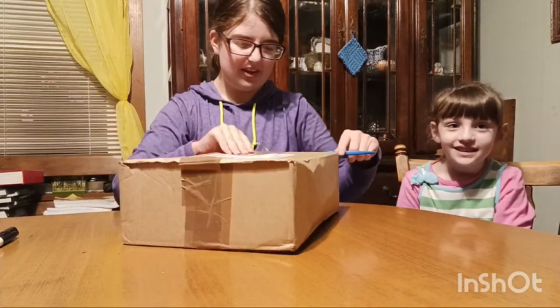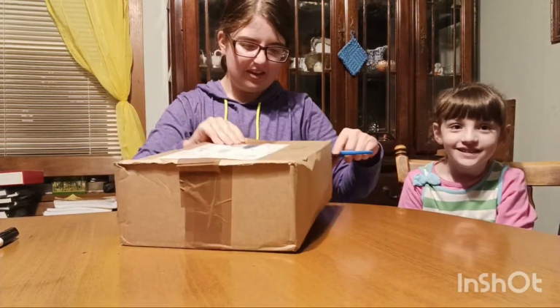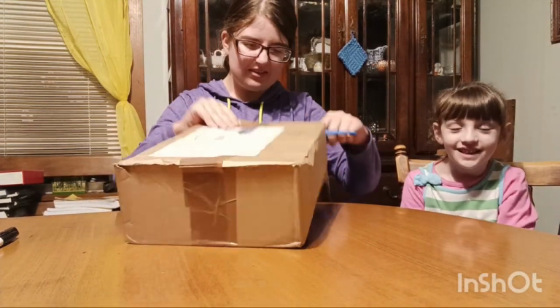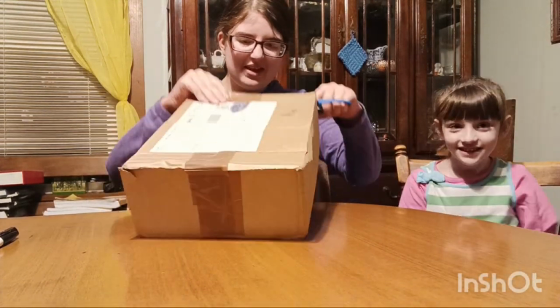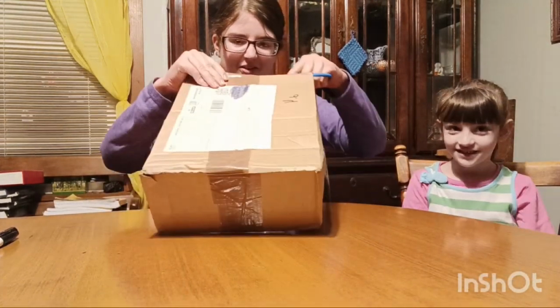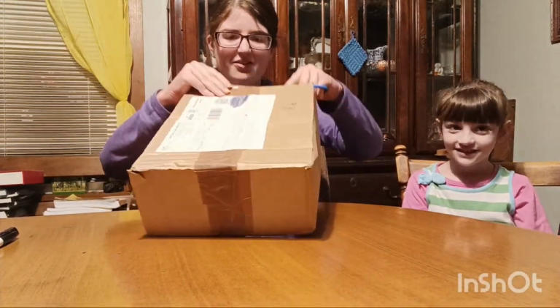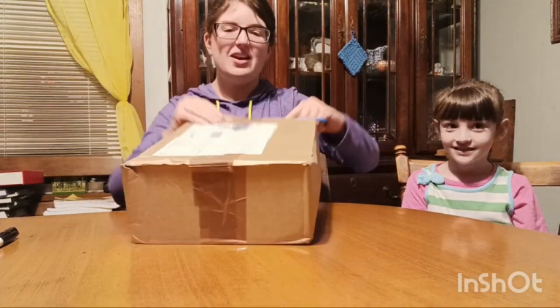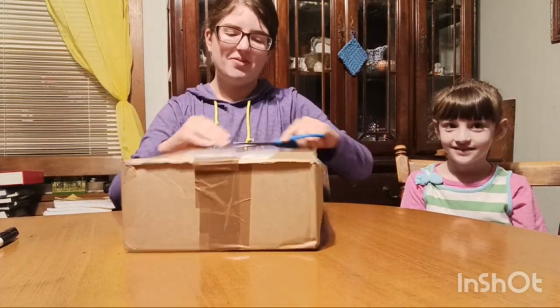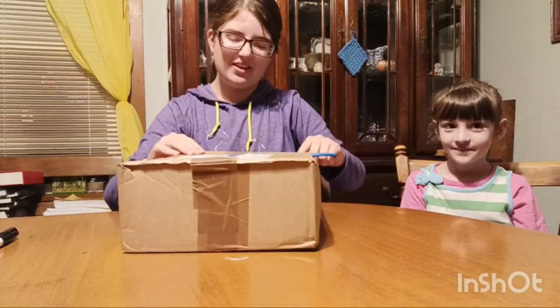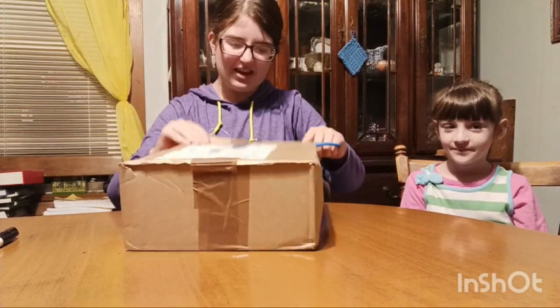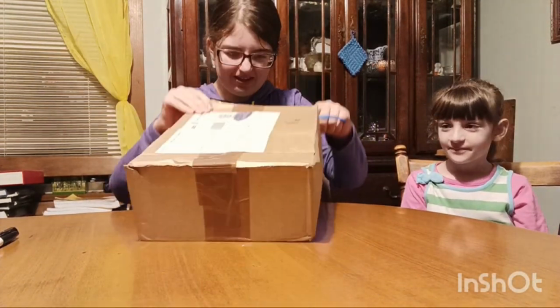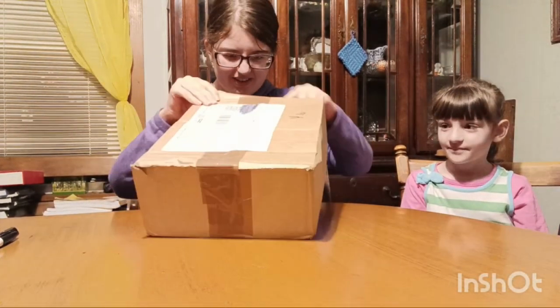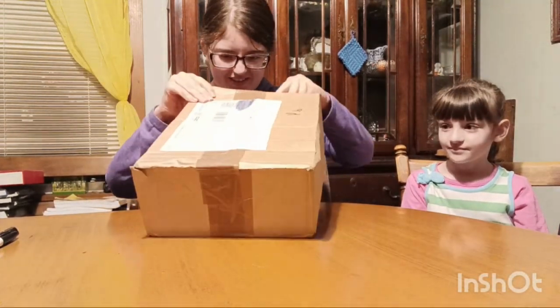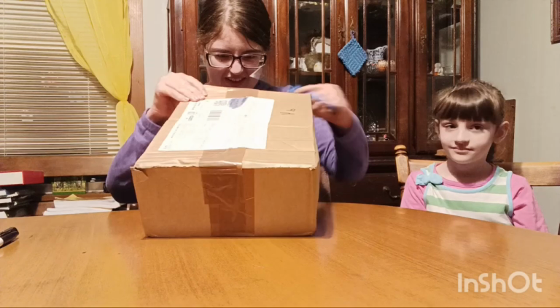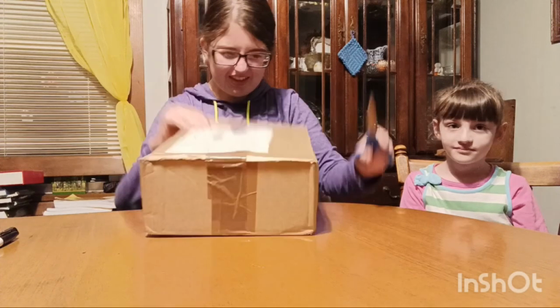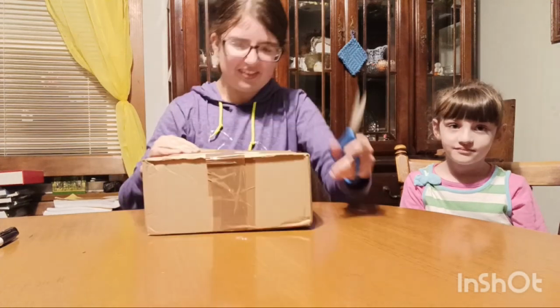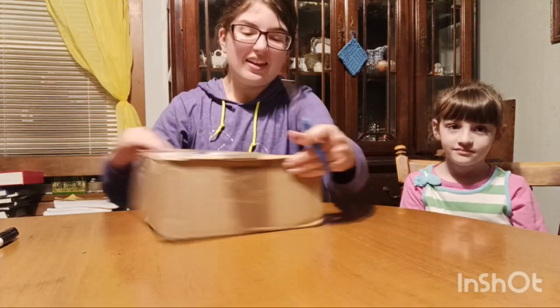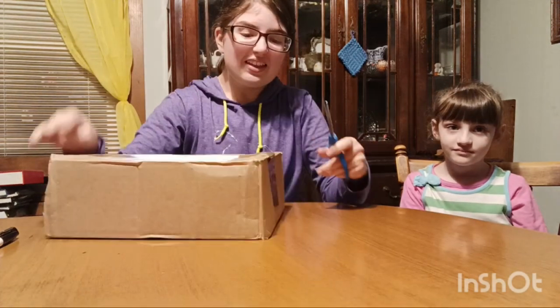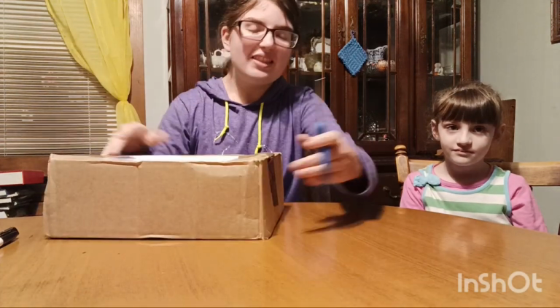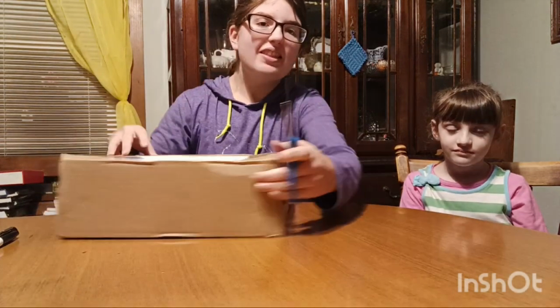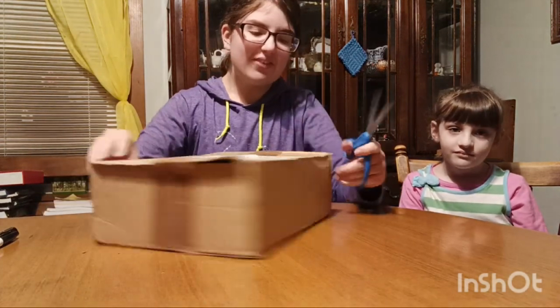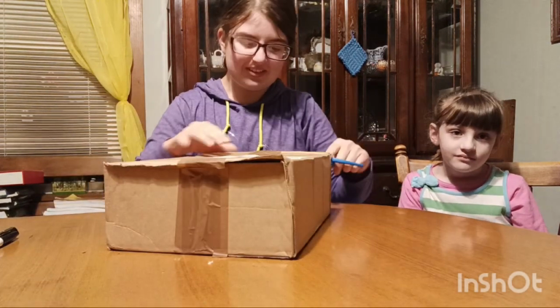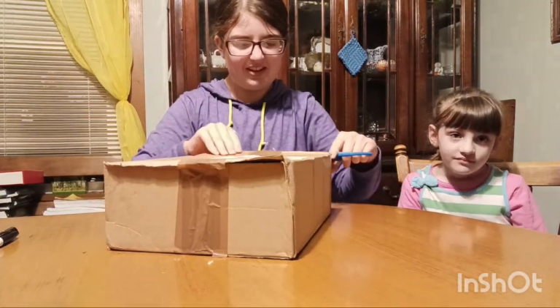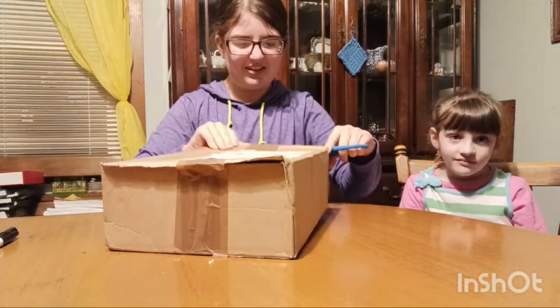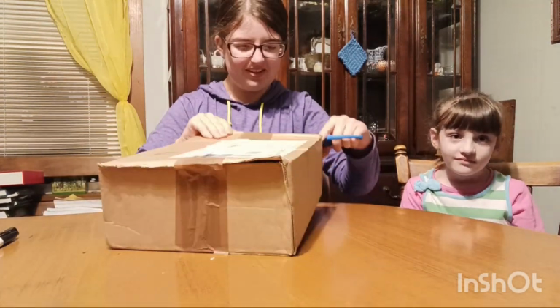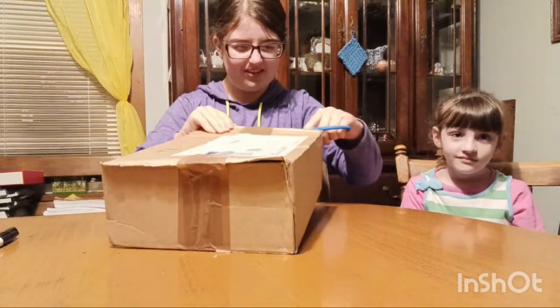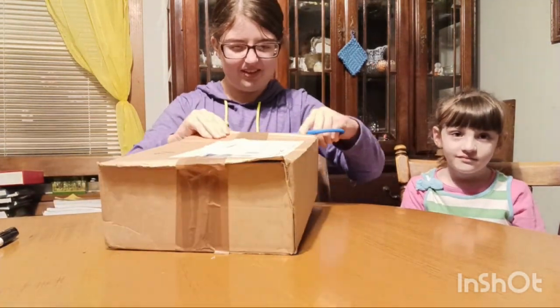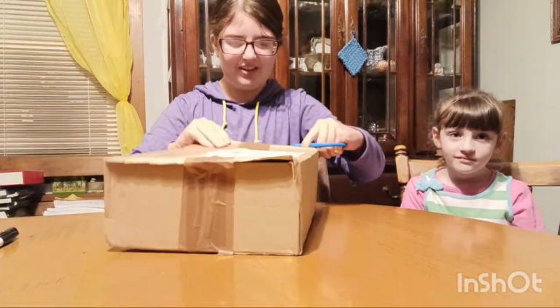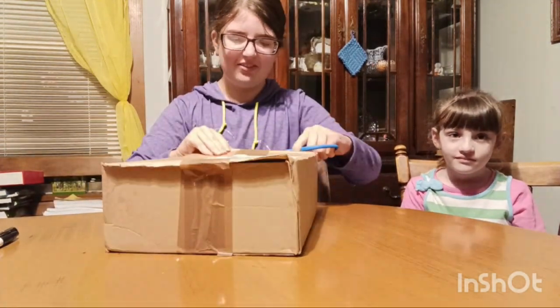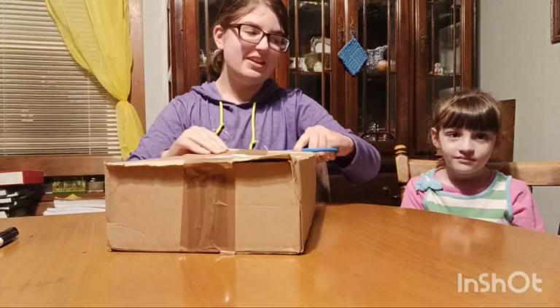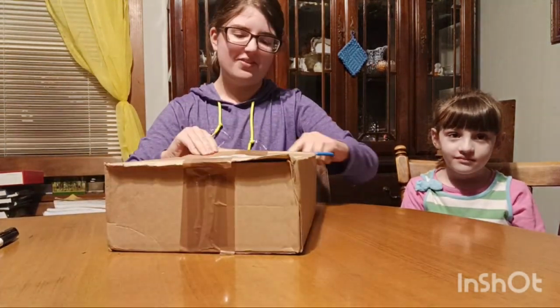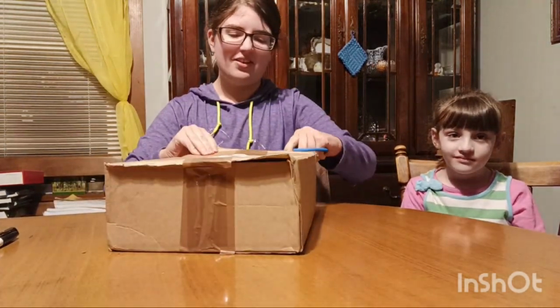This came all the way from the UK, so very exciting. Don't see these very often.